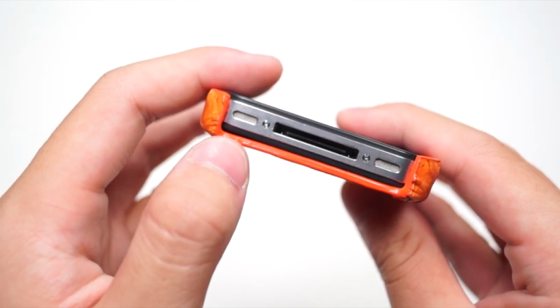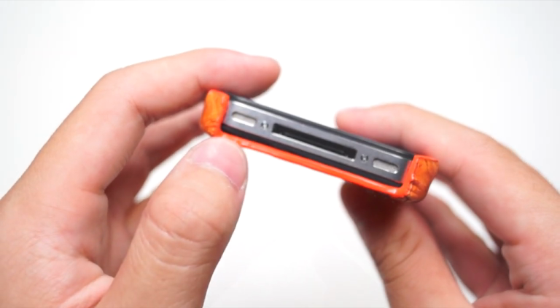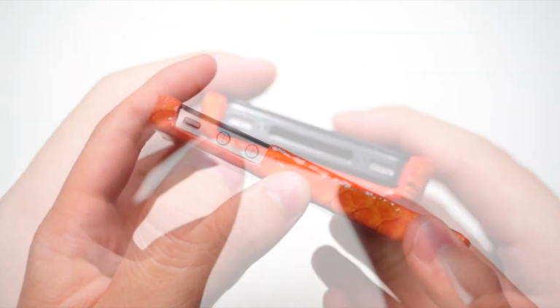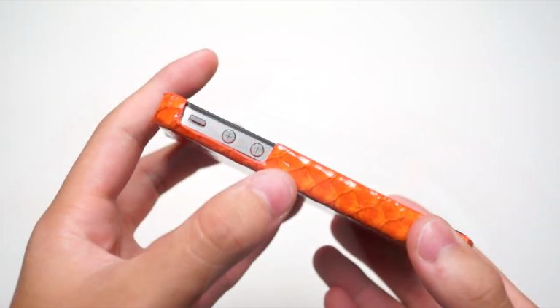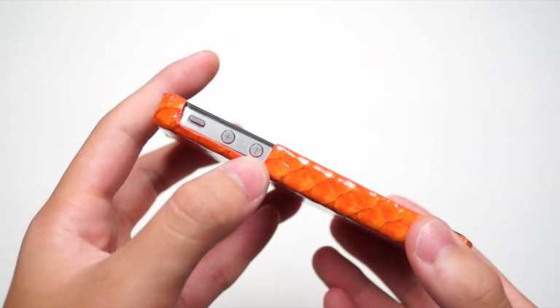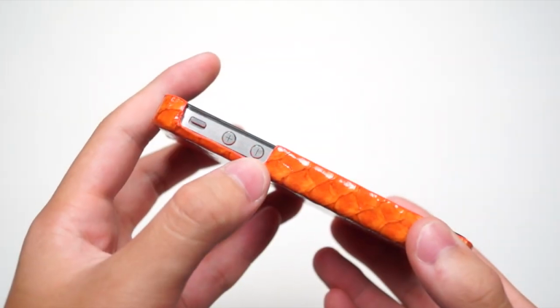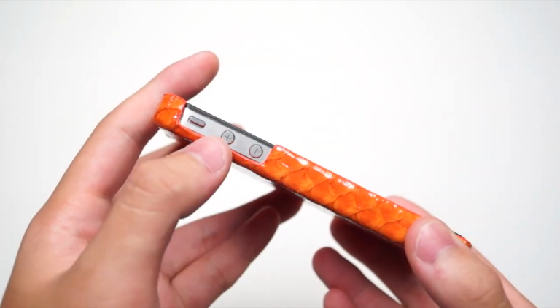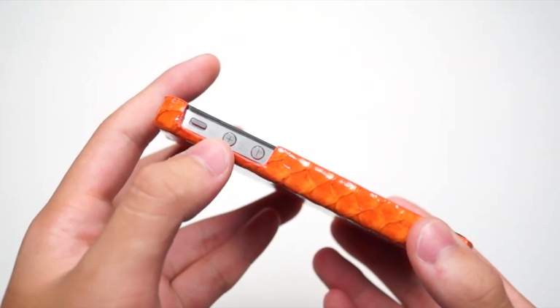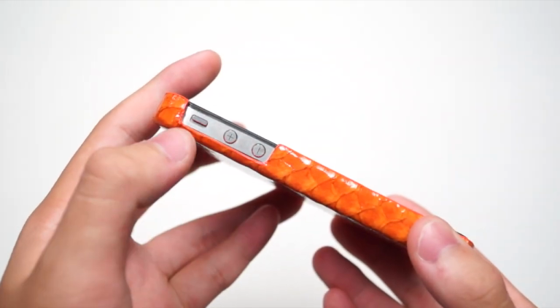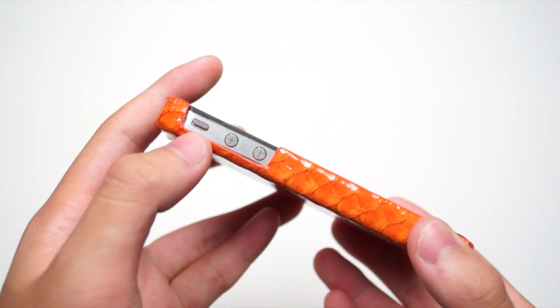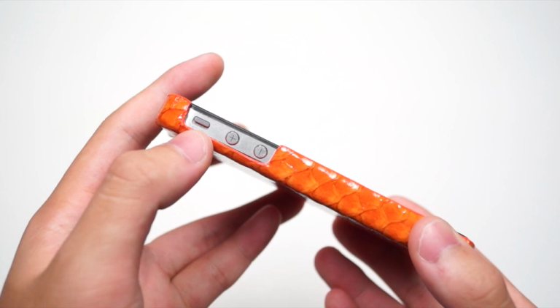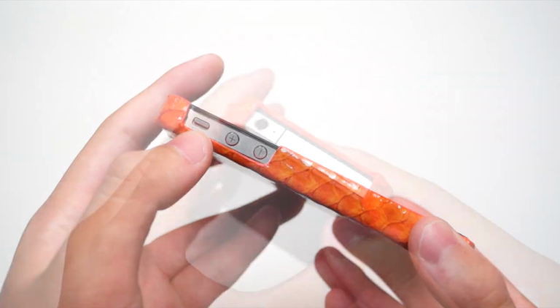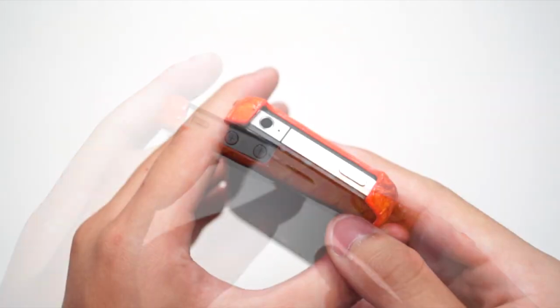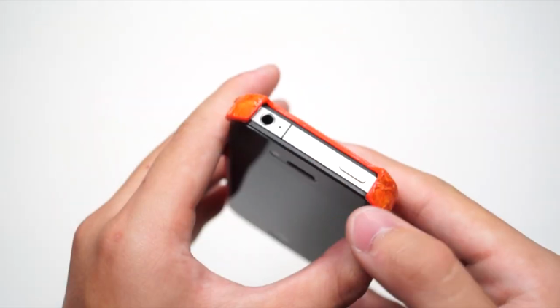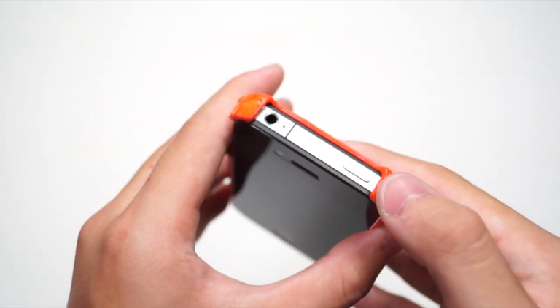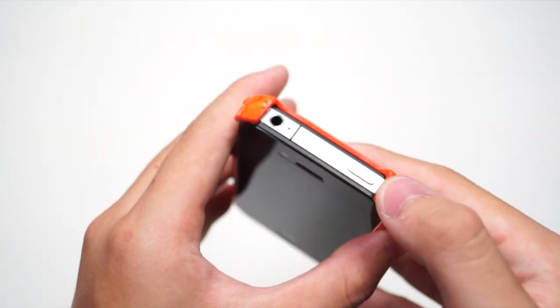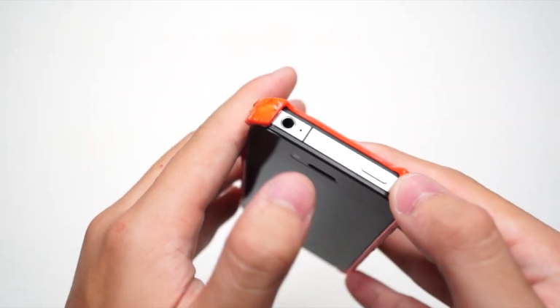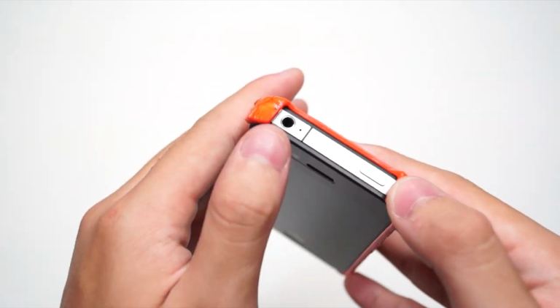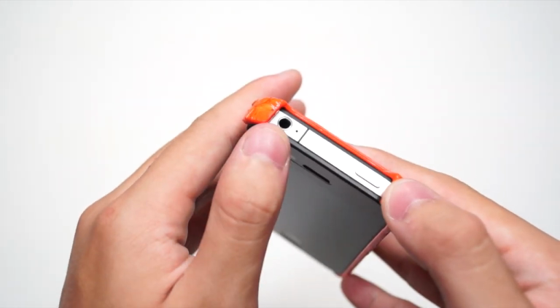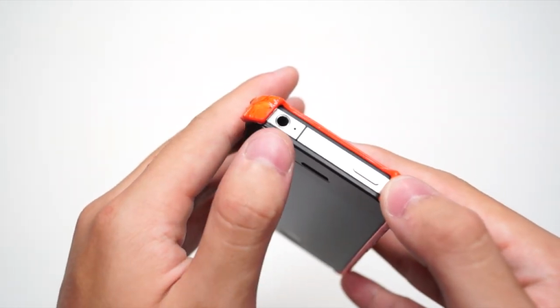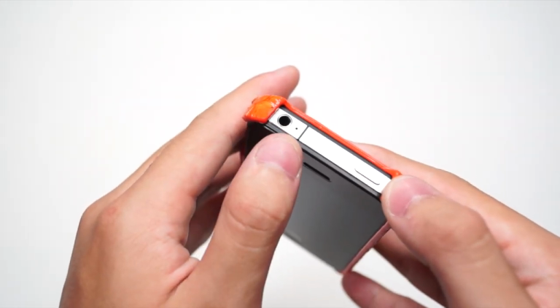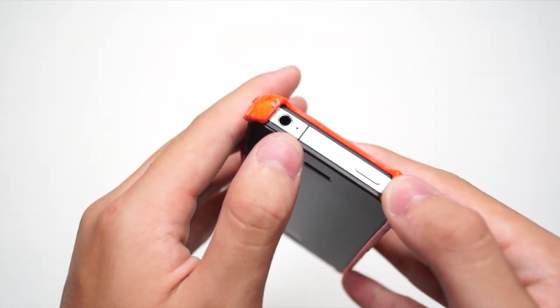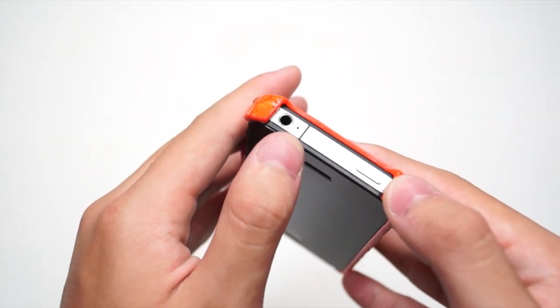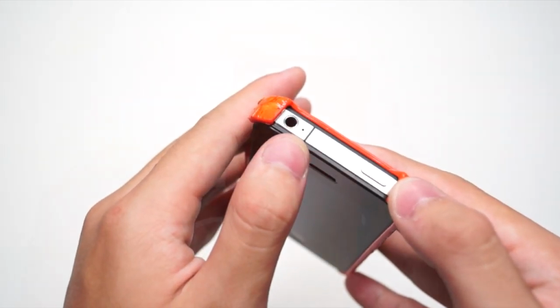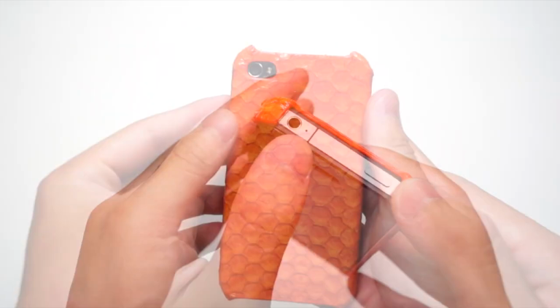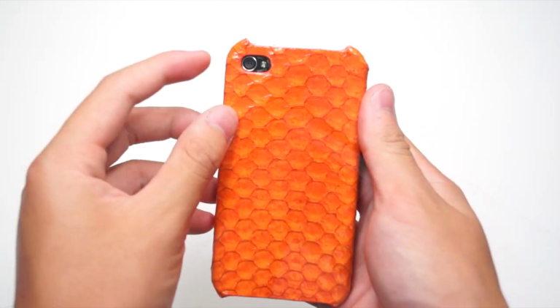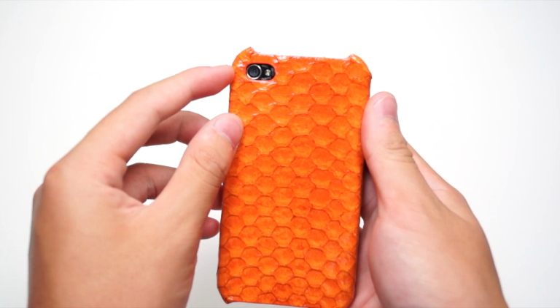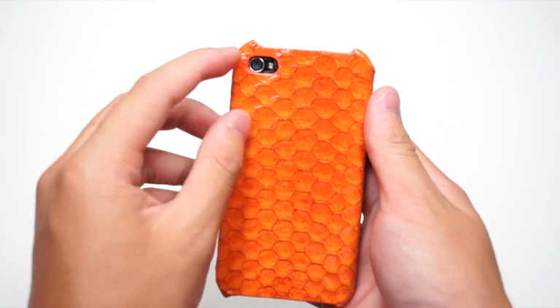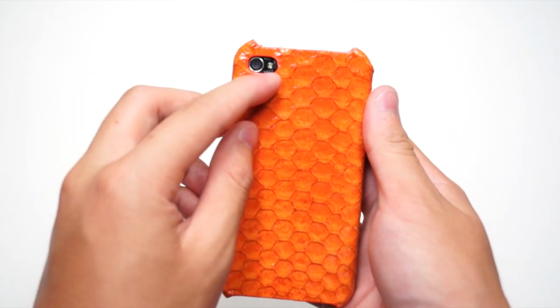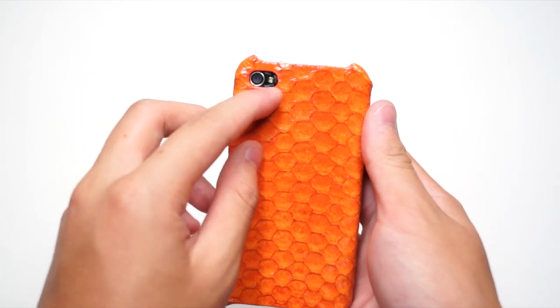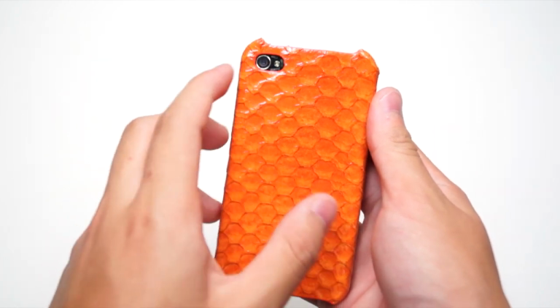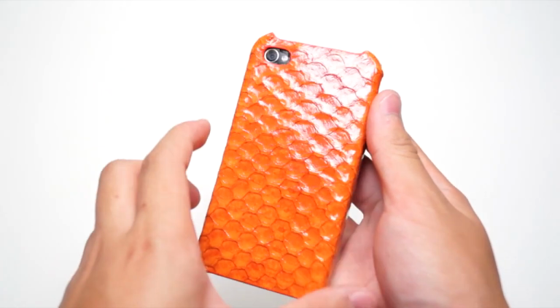And the speaker. On the side you have all the volume buttons and the silent switch. At the top you have the power button, headset jack, and the microphone. And at the back you have all the camera and the flash, and a very nice texture.